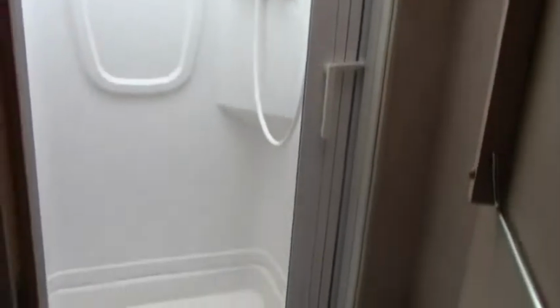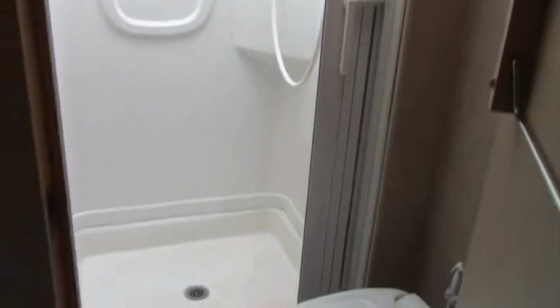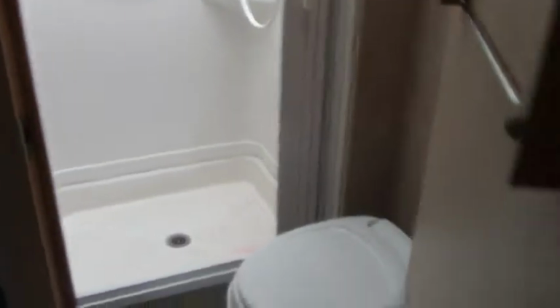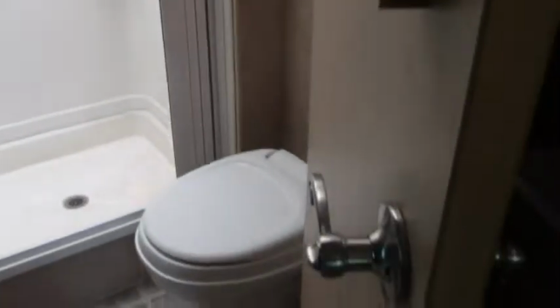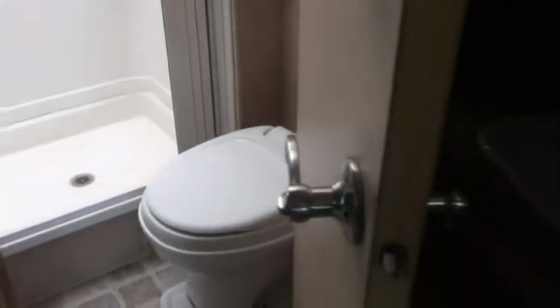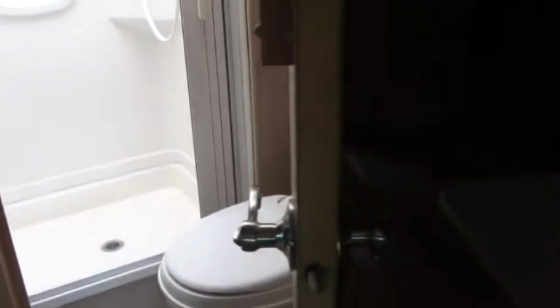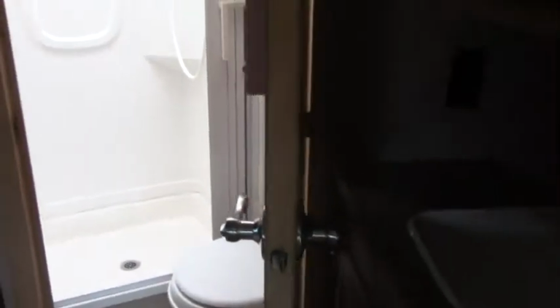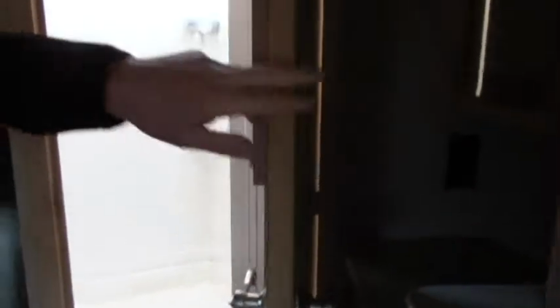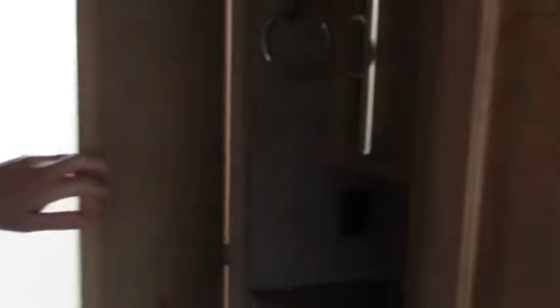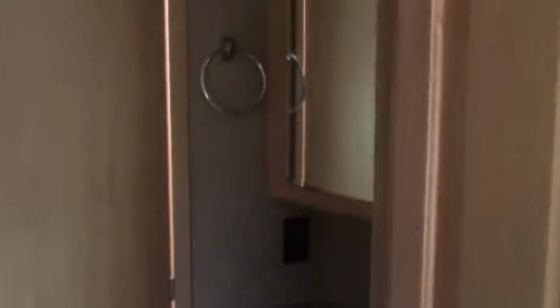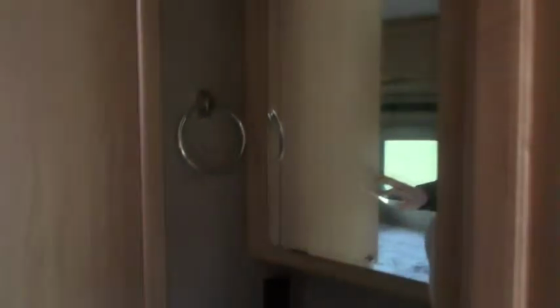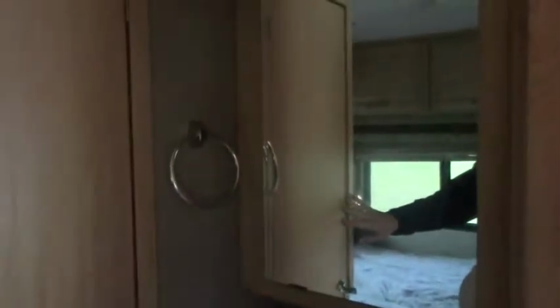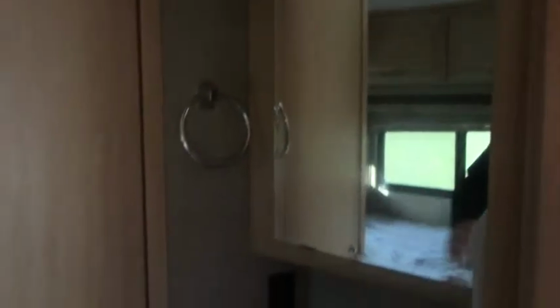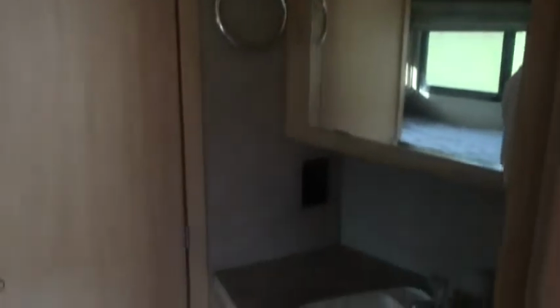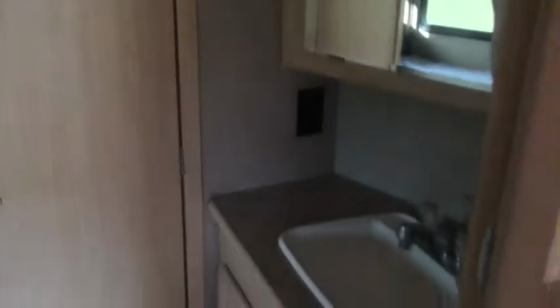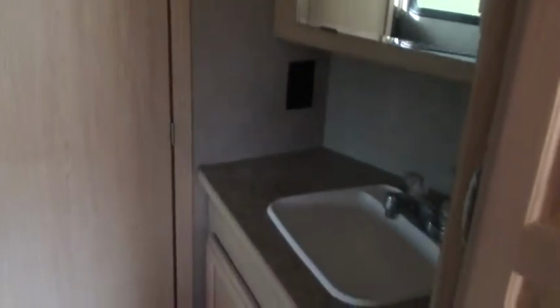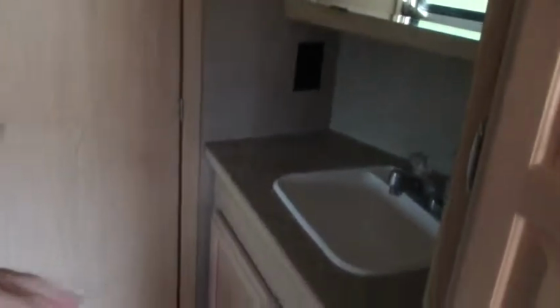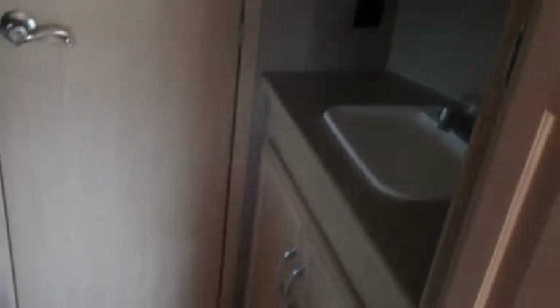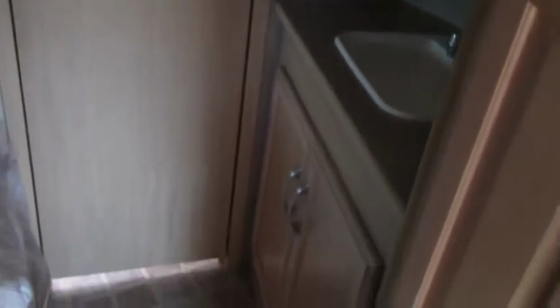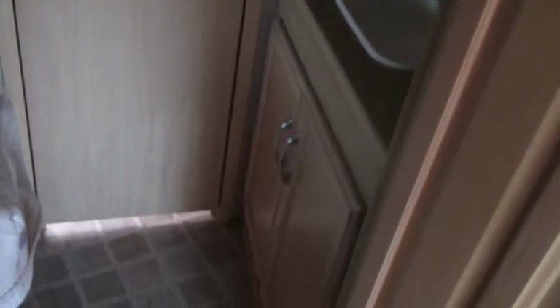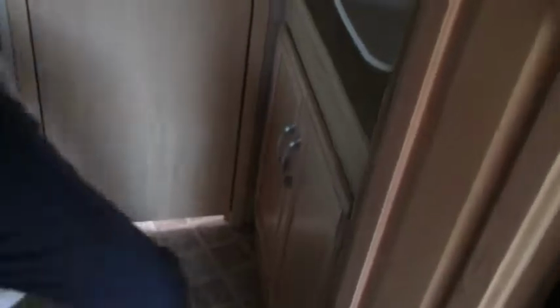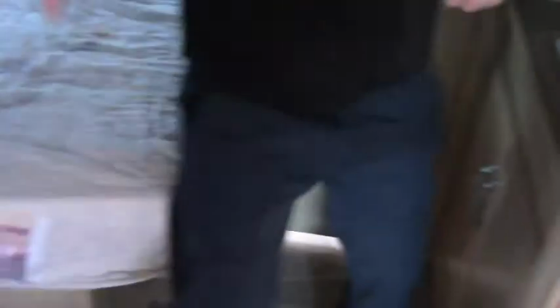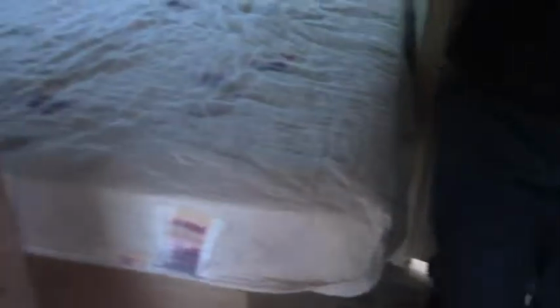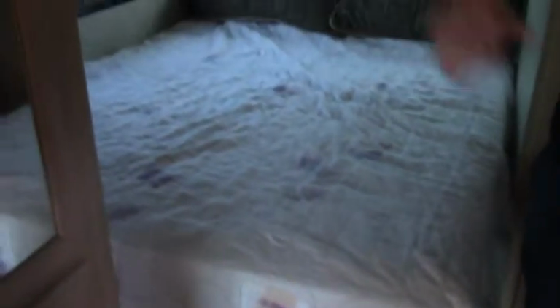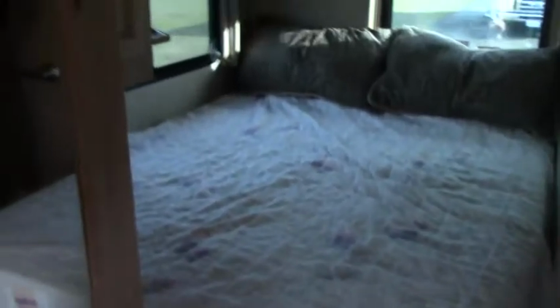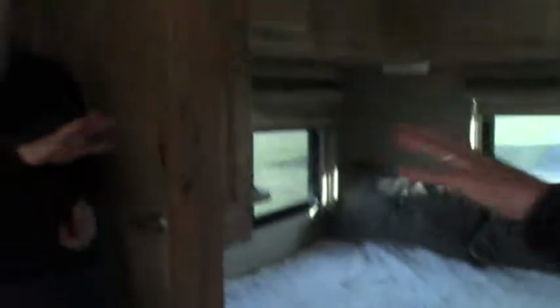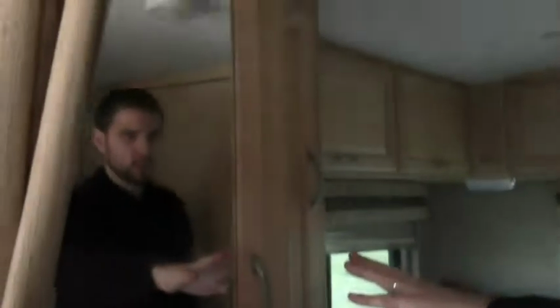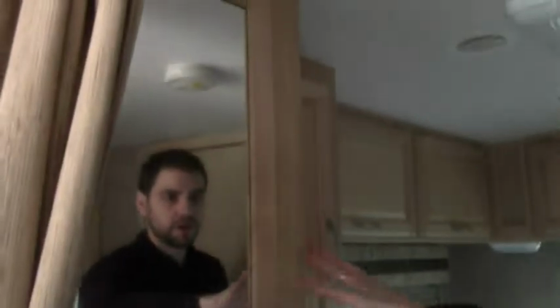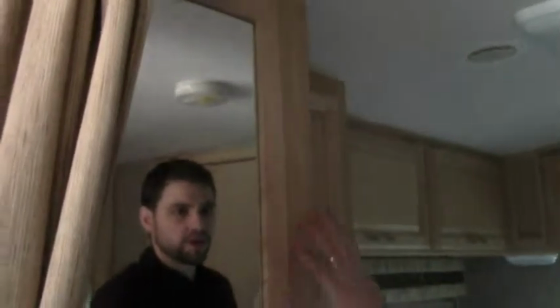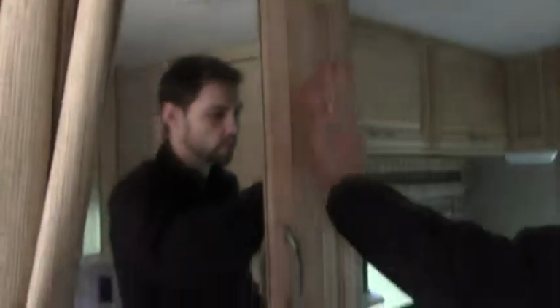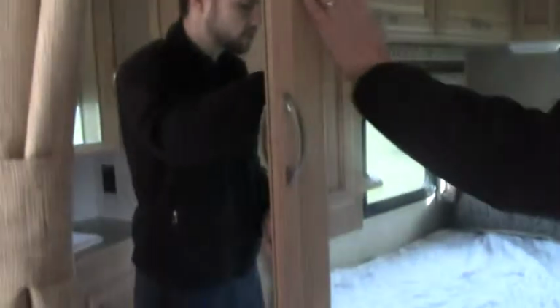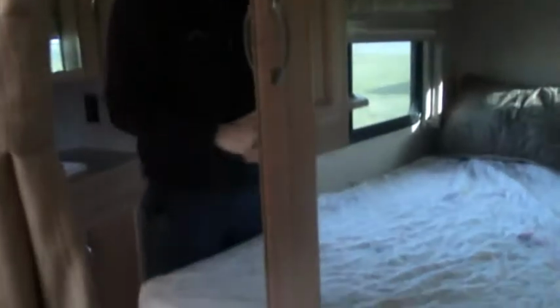Swinging back here by the bathroom — there's a nice shower in there, lots of room, and natural light coming in. We've got our toilet and then our sink with a medicine cabinet and extra storage.